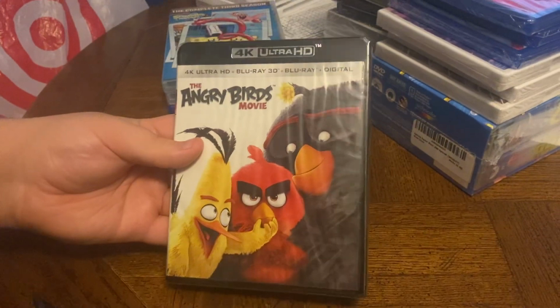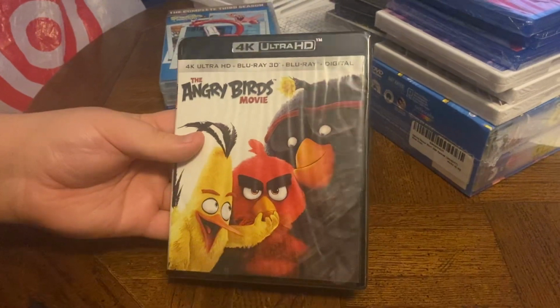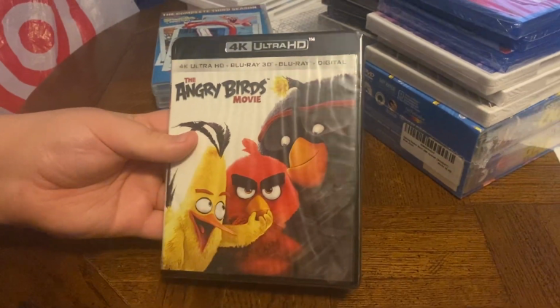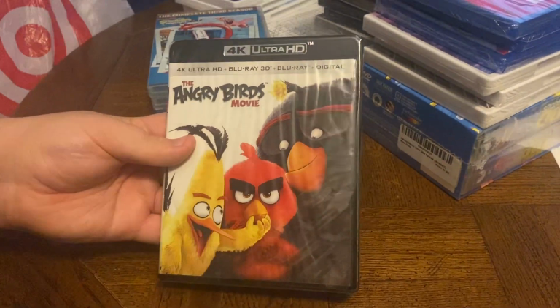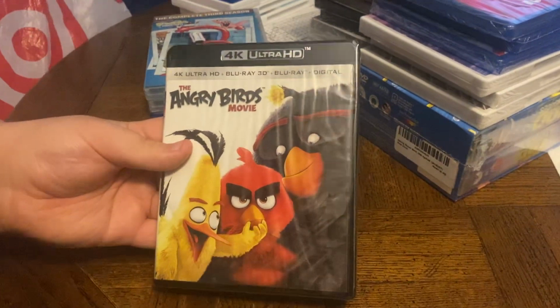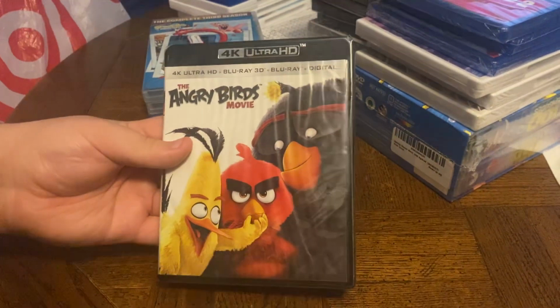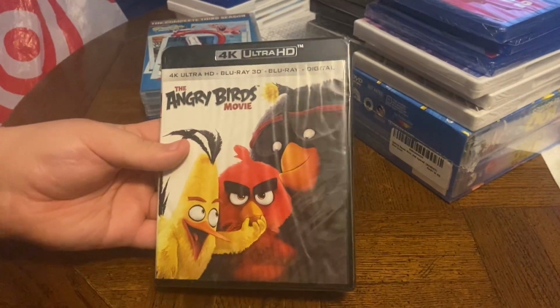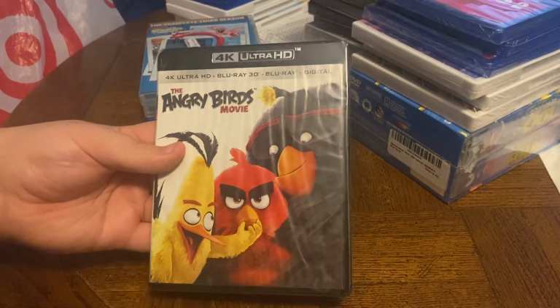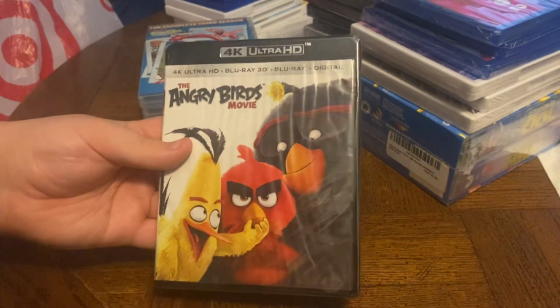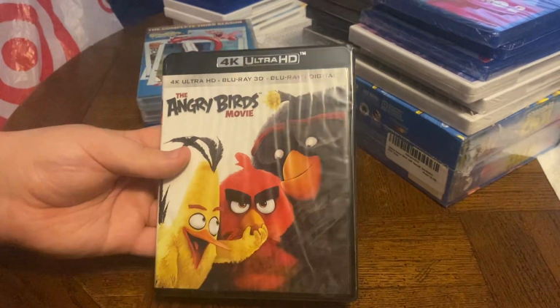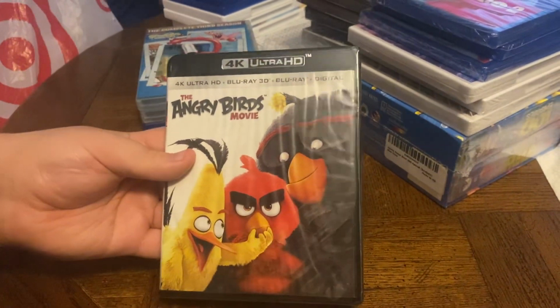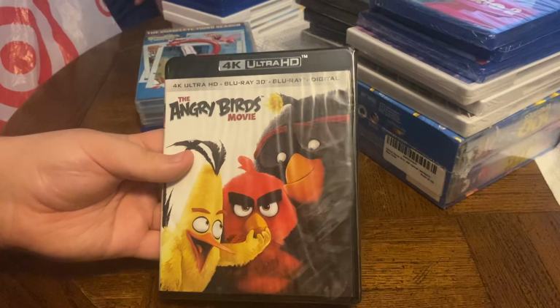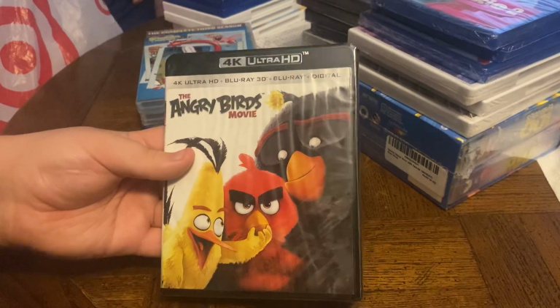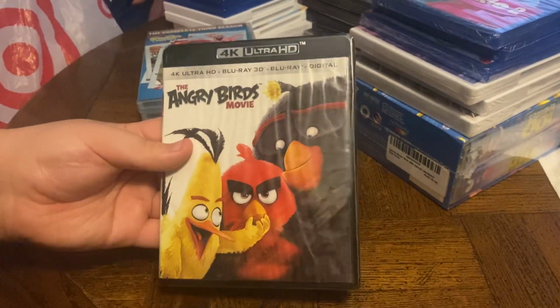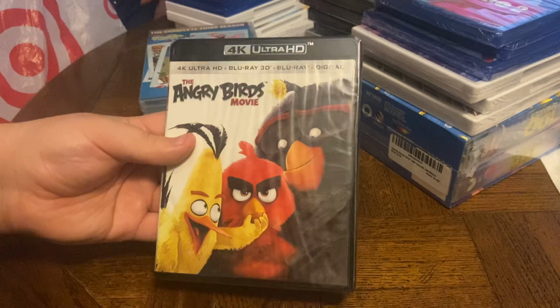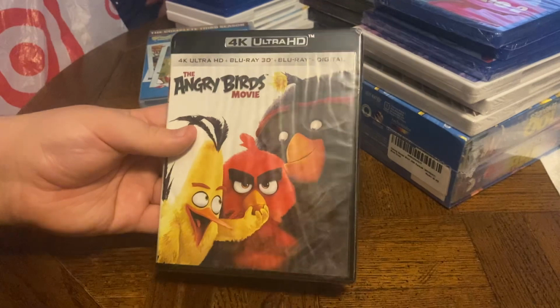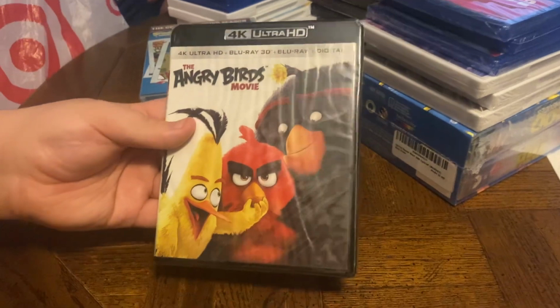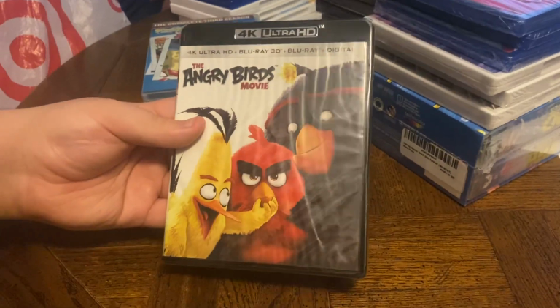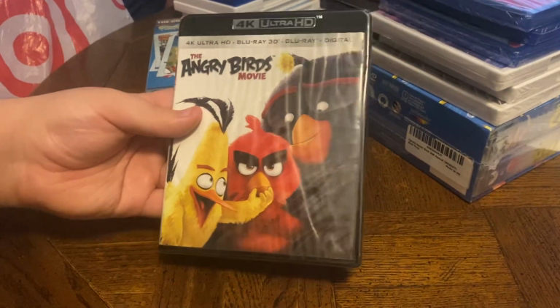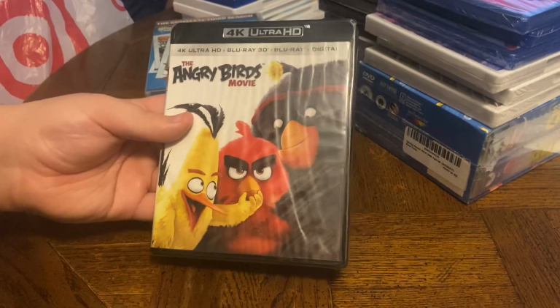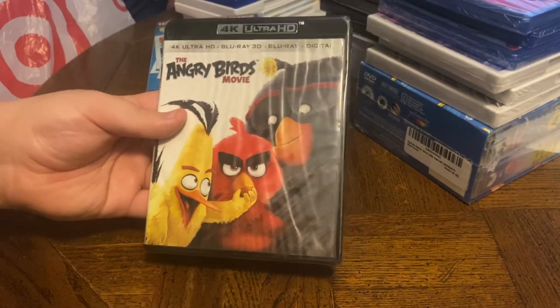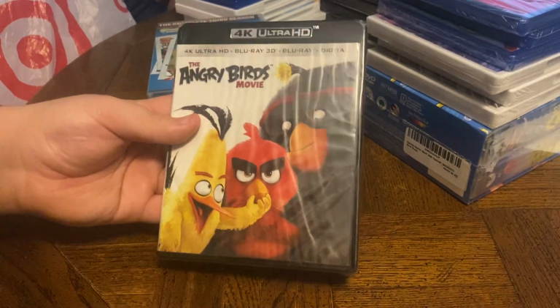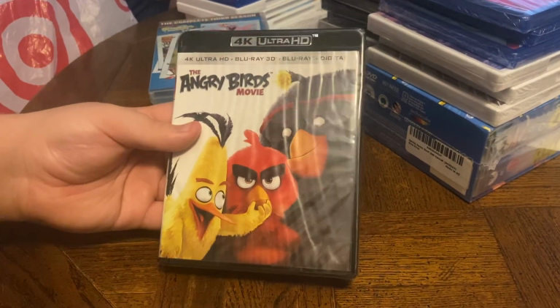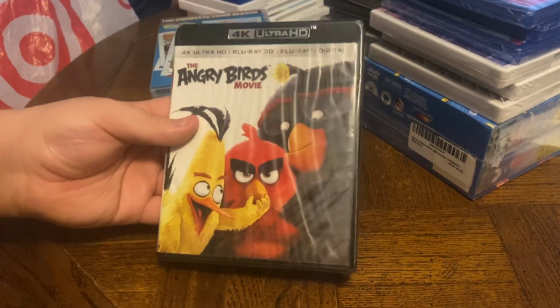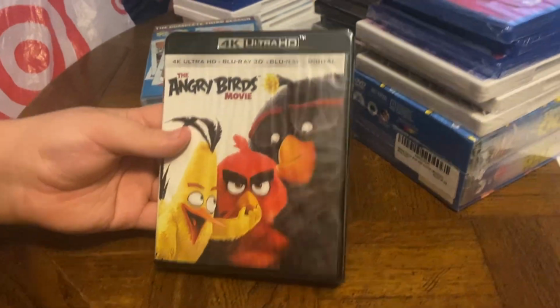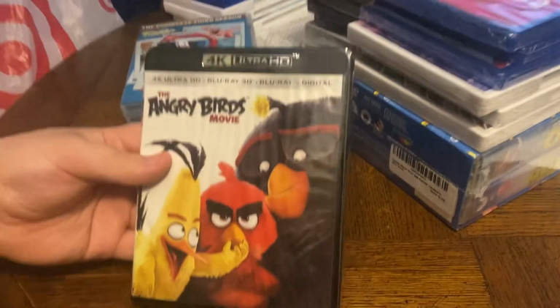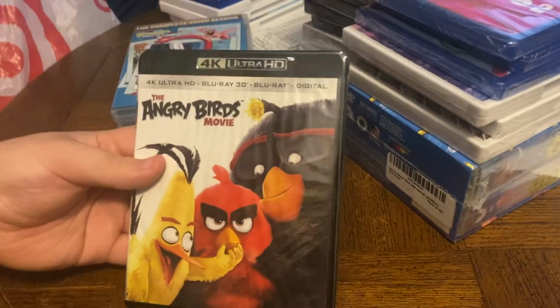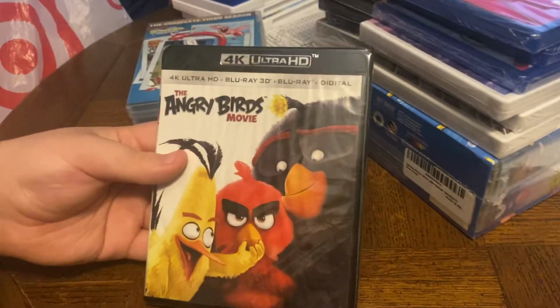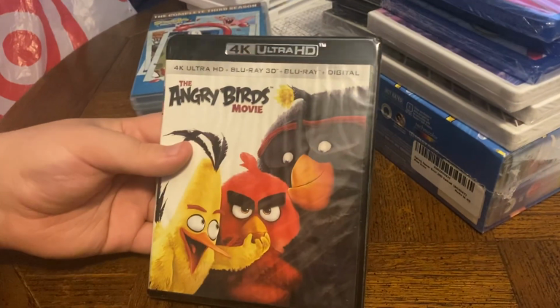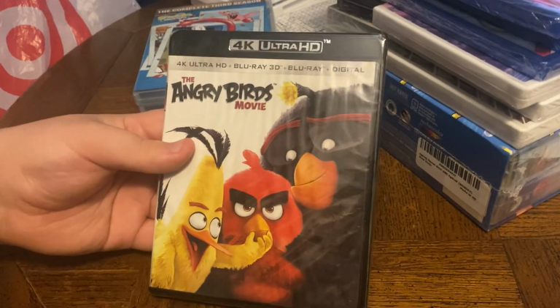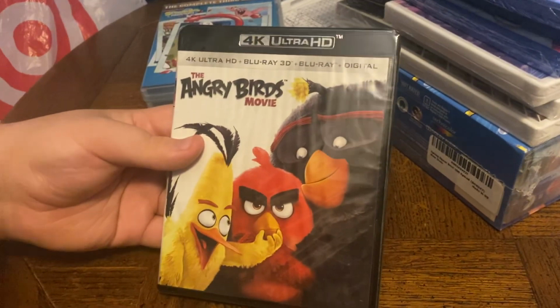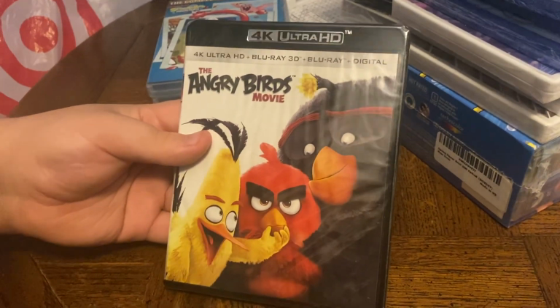This time we have a 4K Ultra HD, Blu-ray, 3D, and Blu-ray plus digital. The Angry Birds Movie.